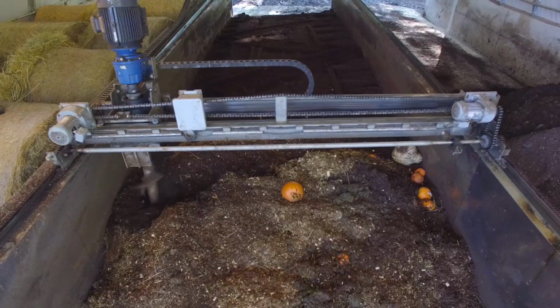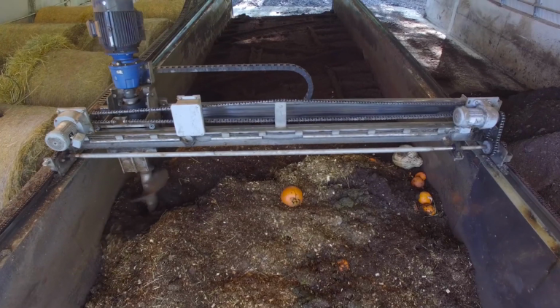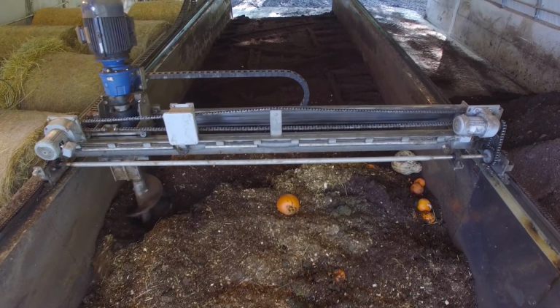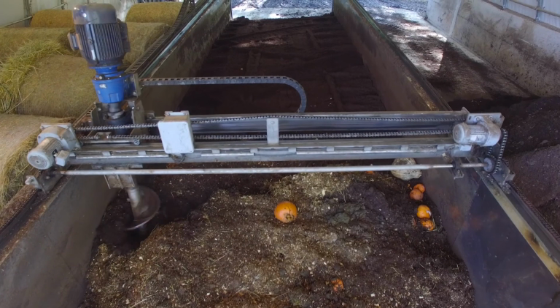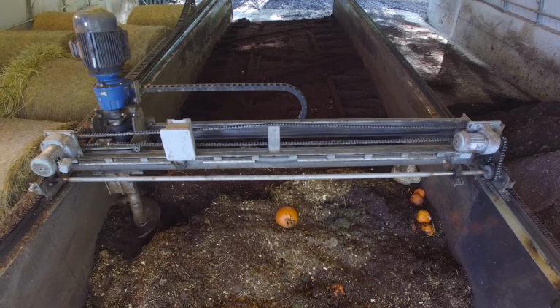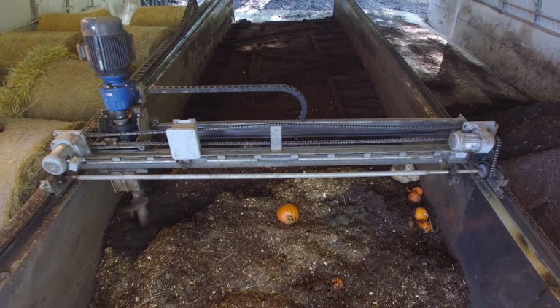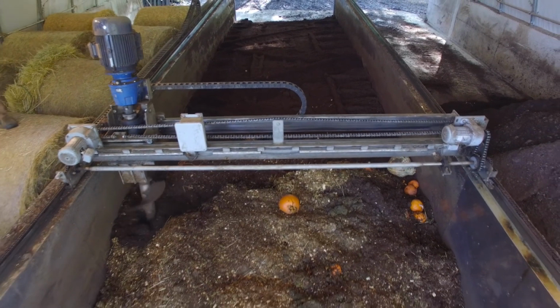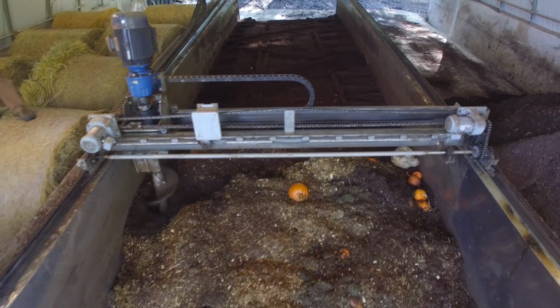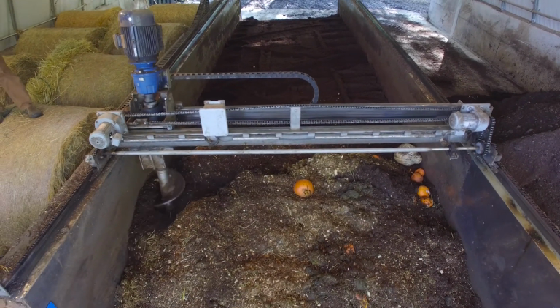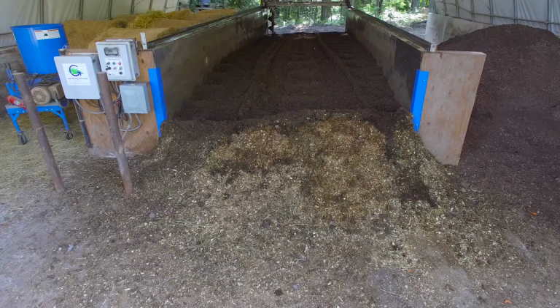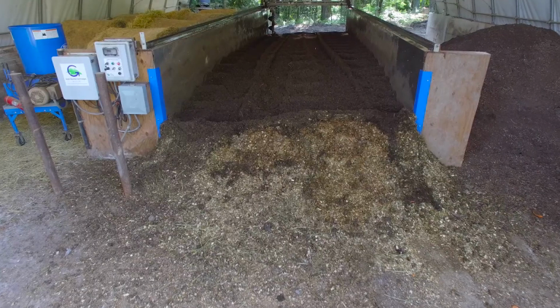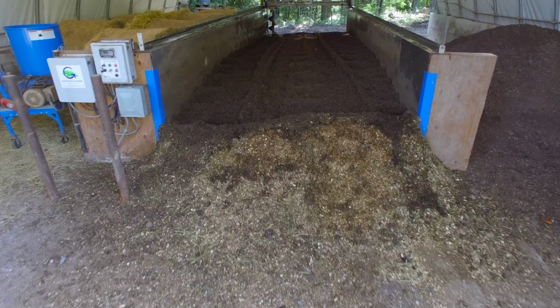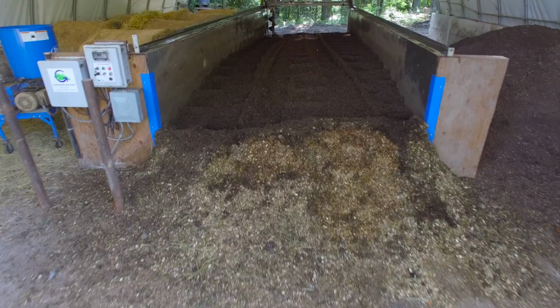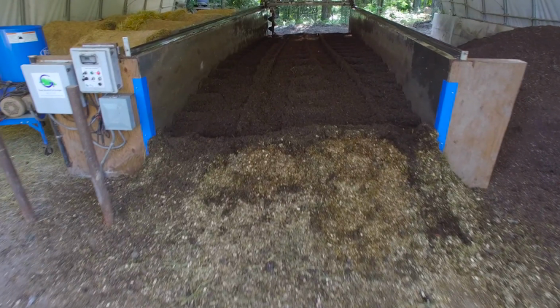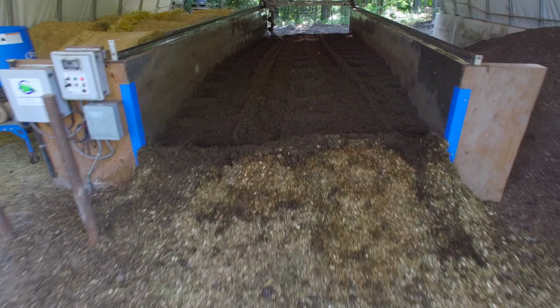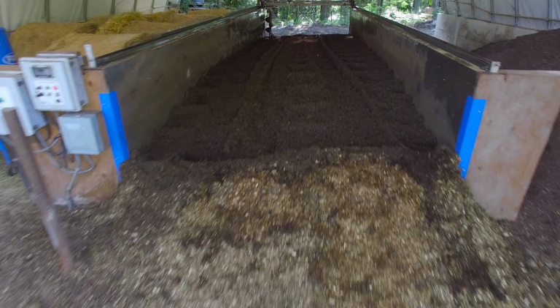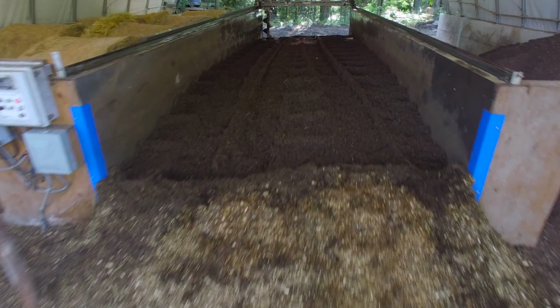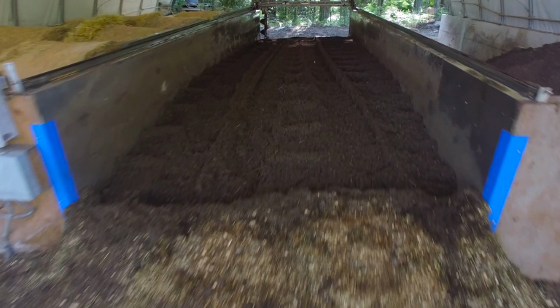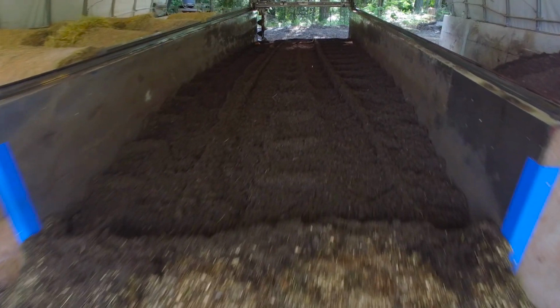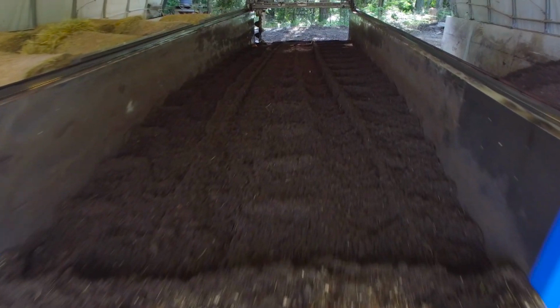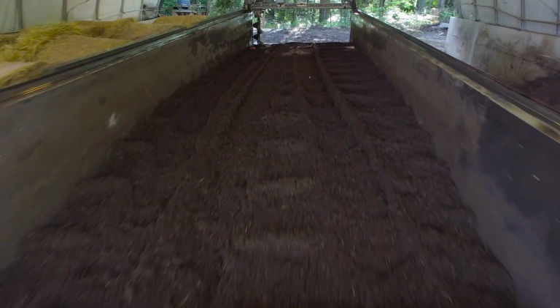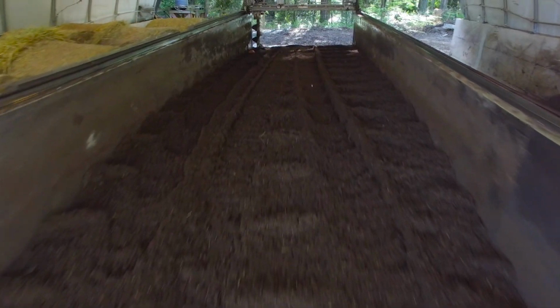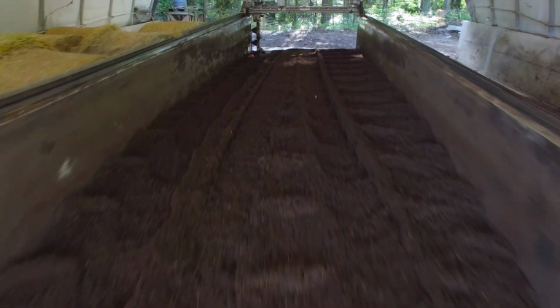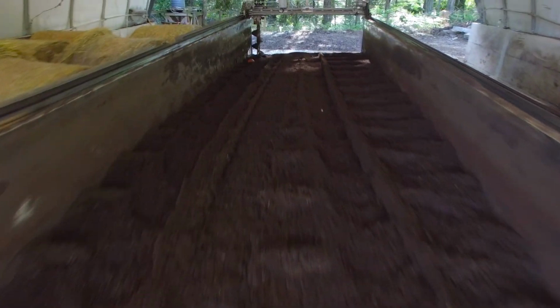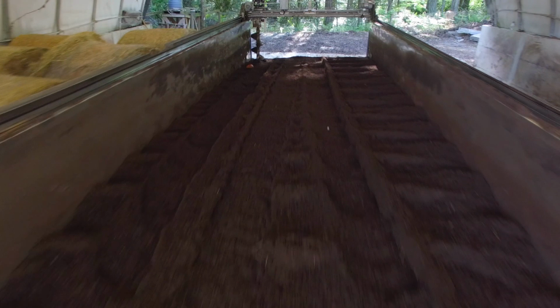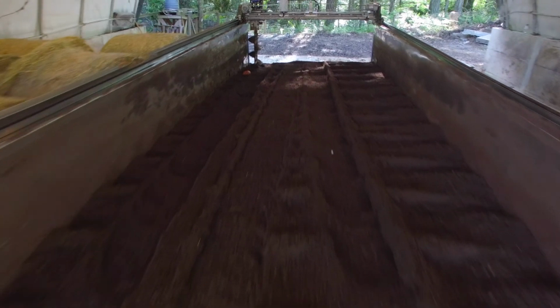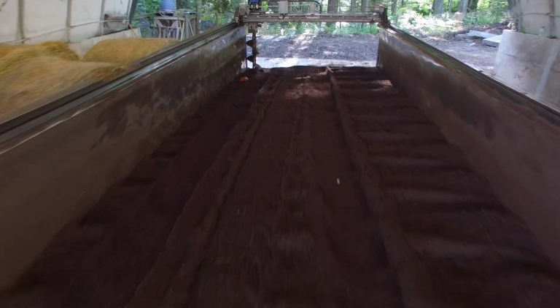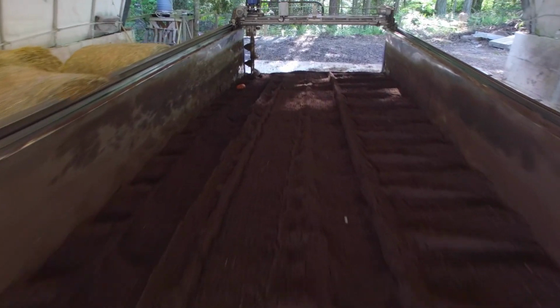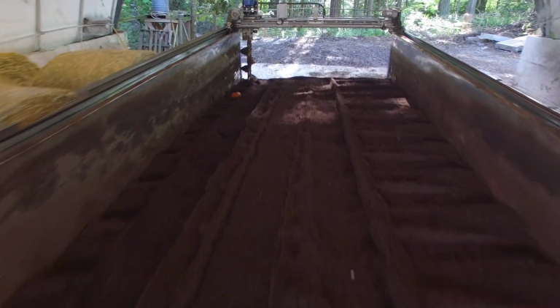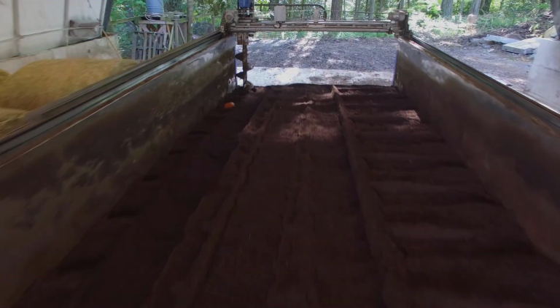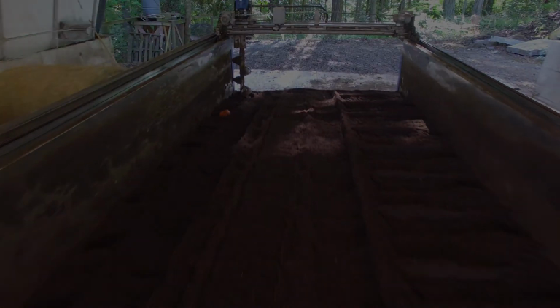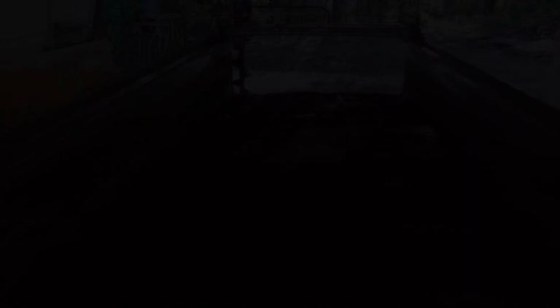The heart of the earth flow is the traveling auger technology. The auger sweeps the entire vessel both horizontally and vertically, mixing and aerating the compost while moving the materials towards the discharge end.